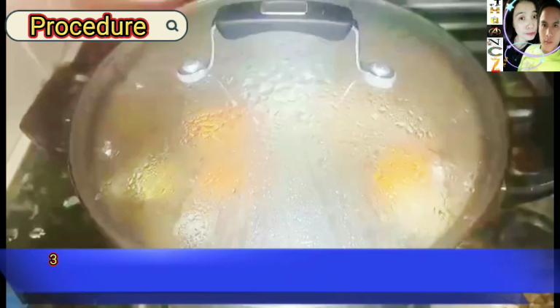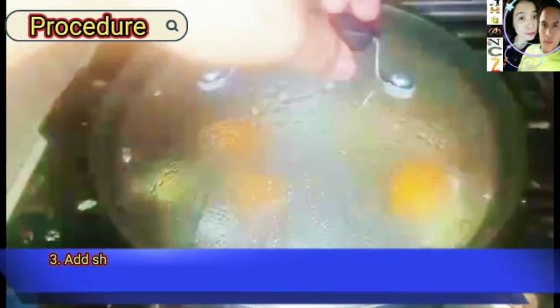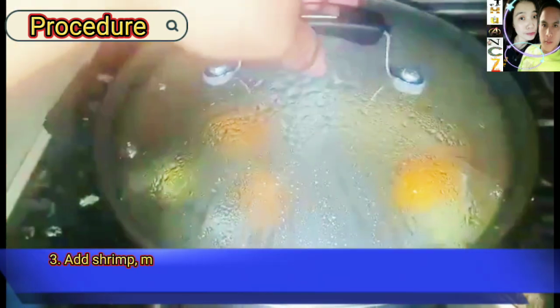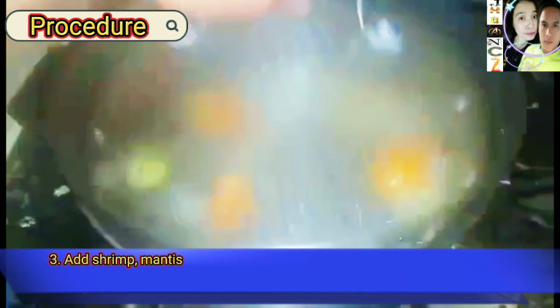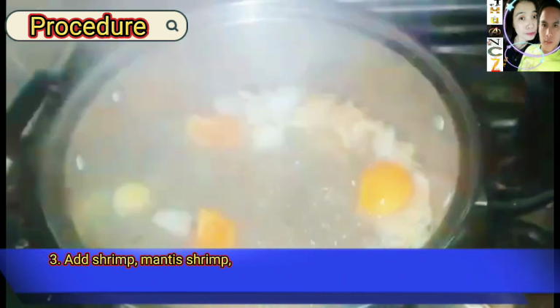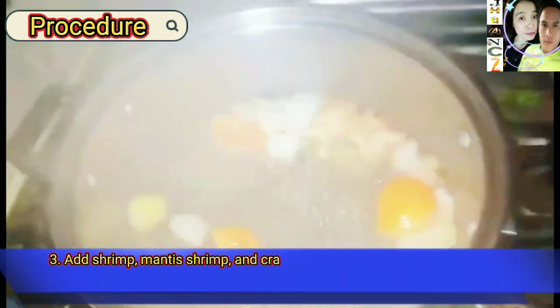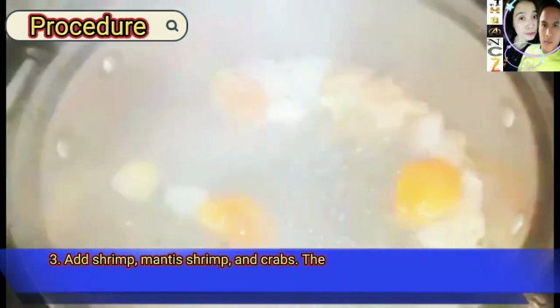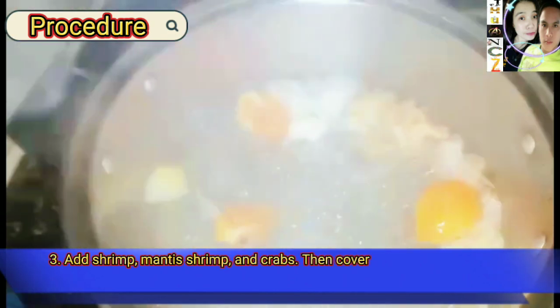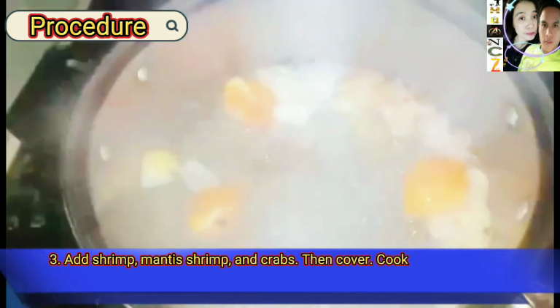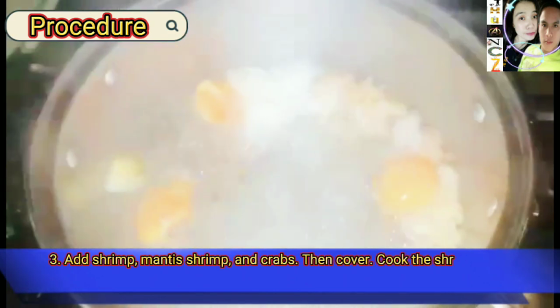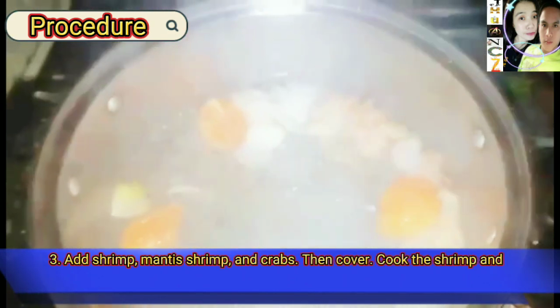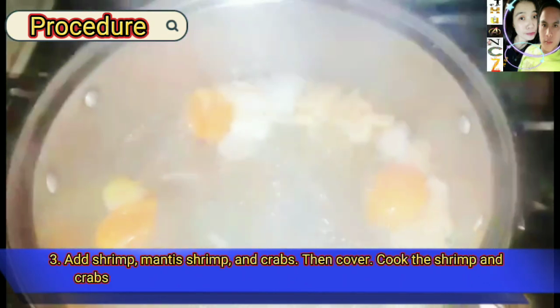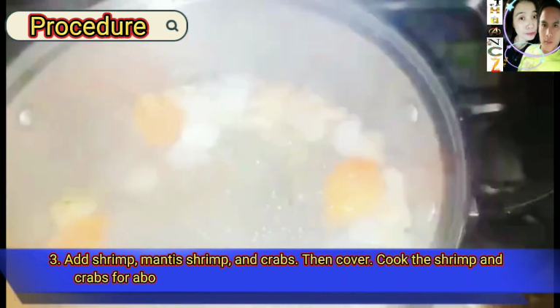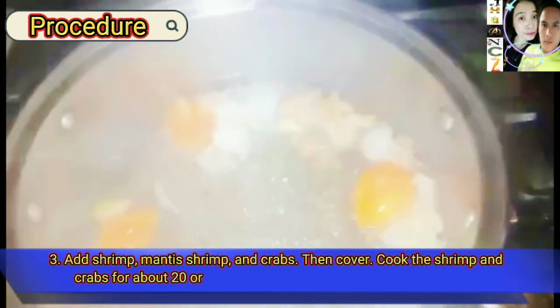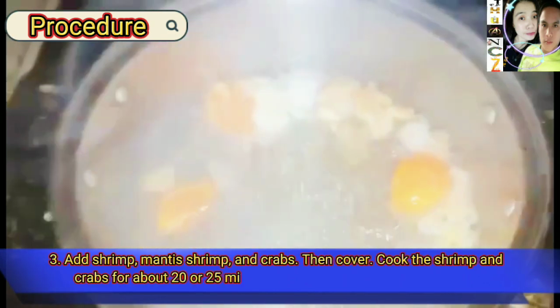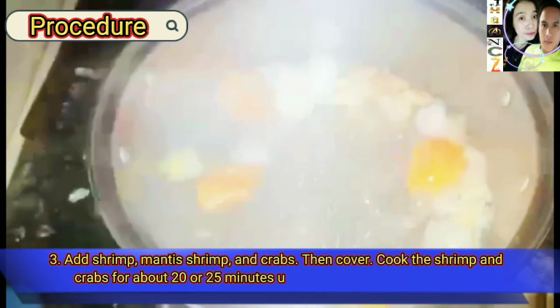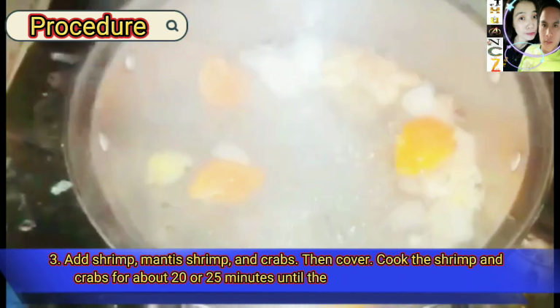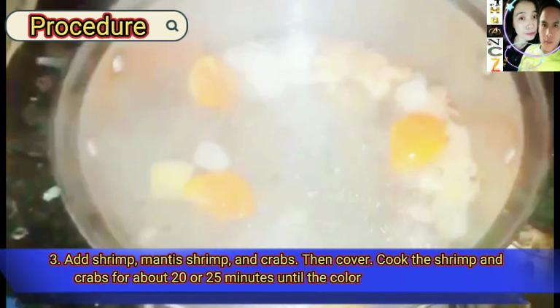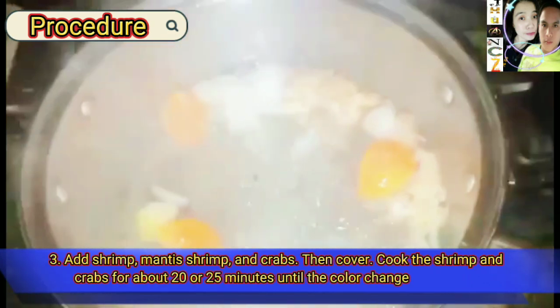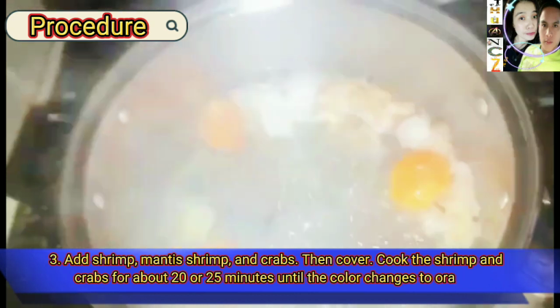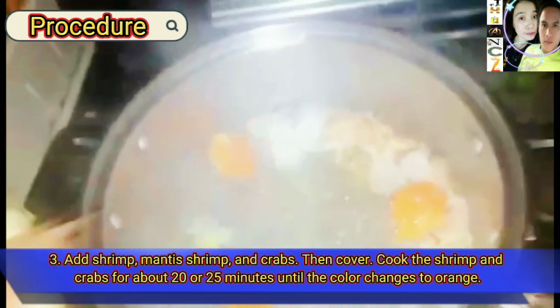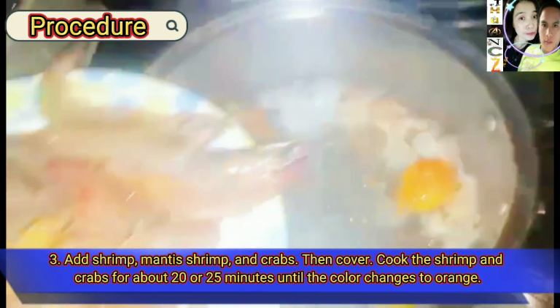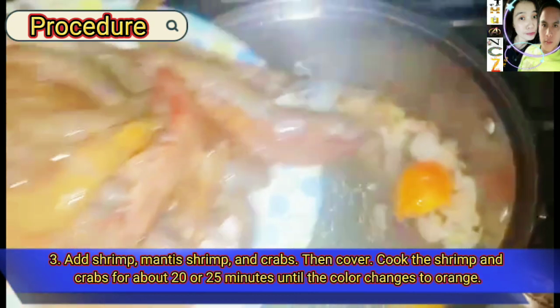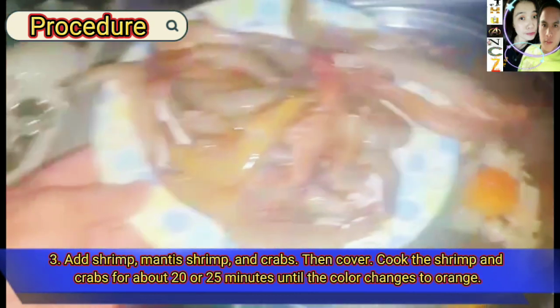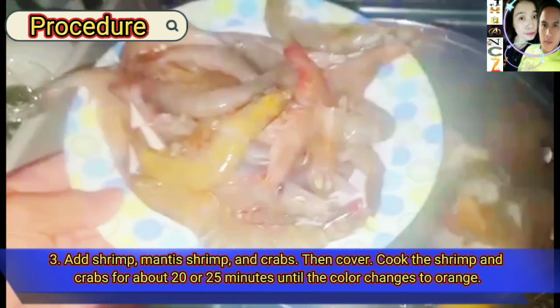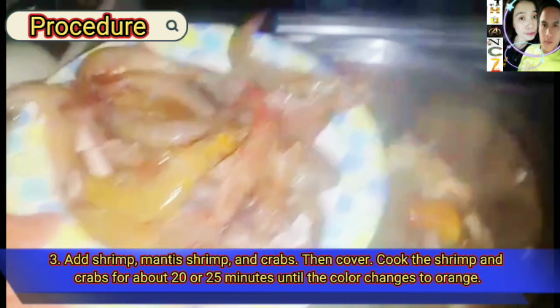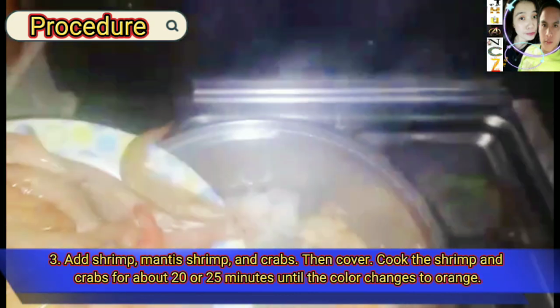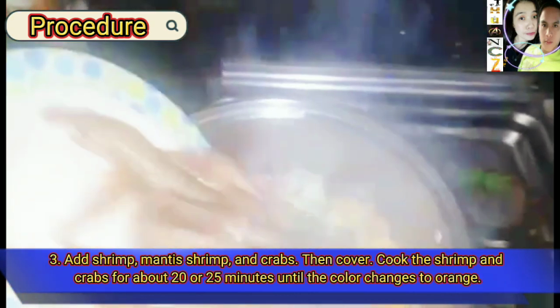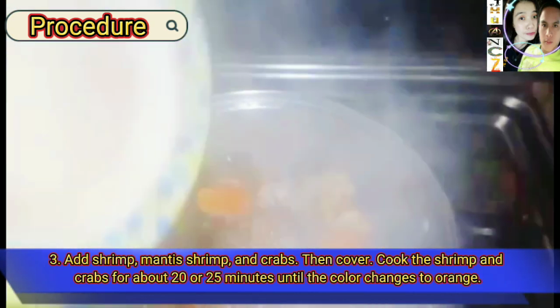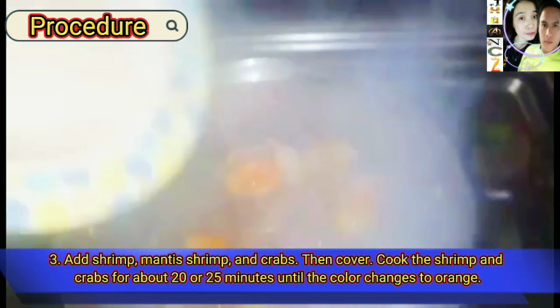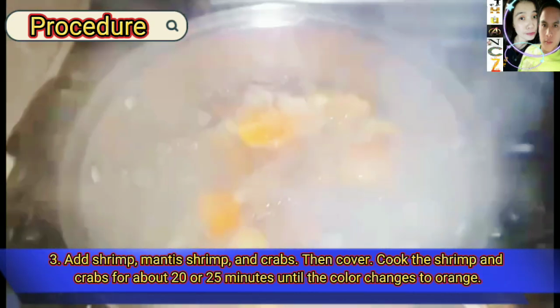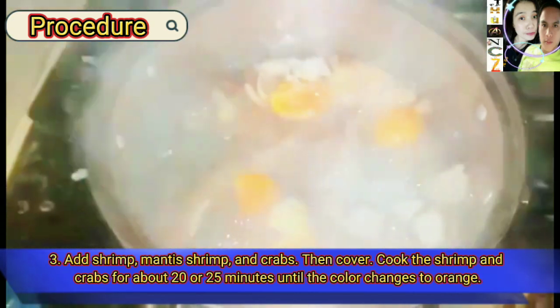Step three: add shrimp, mantis shrimp, and crabs, then cover and cook for about 20 to 25 minutes until the color changes to orange.